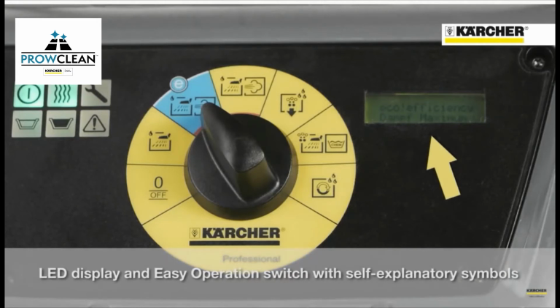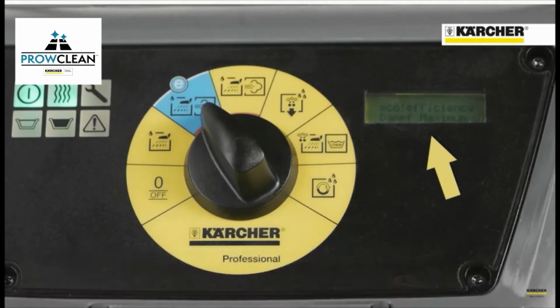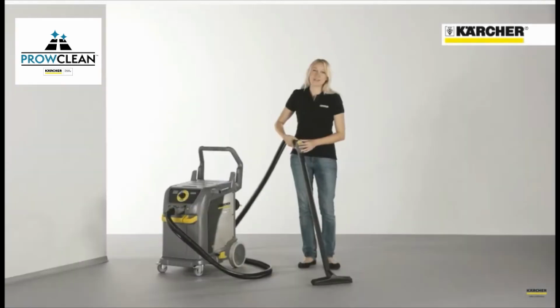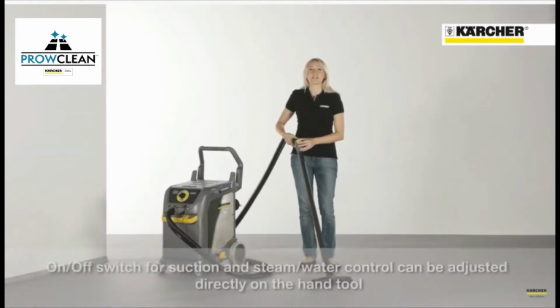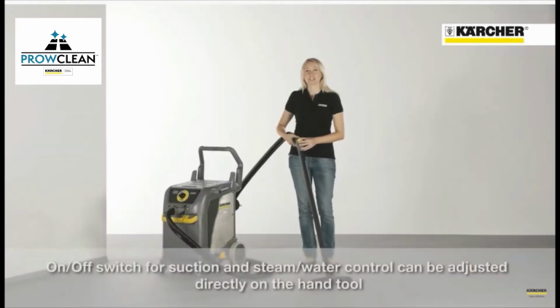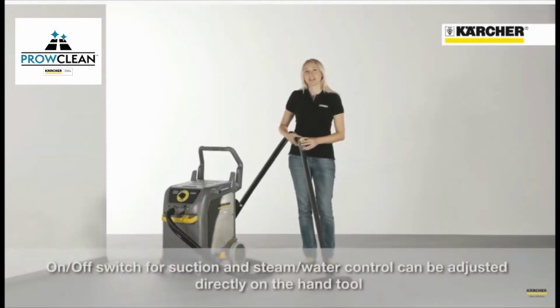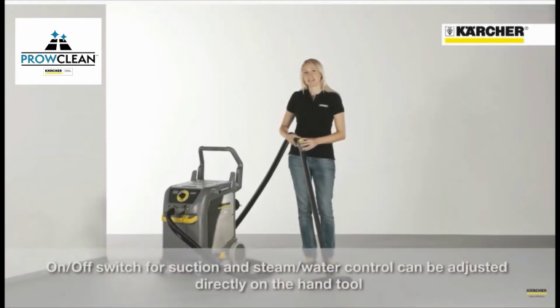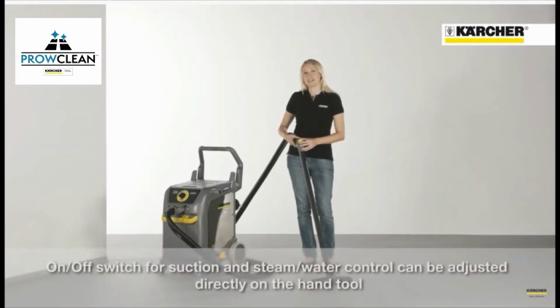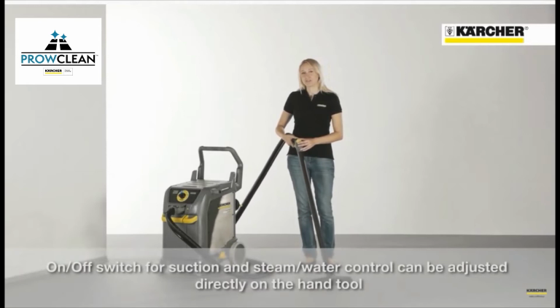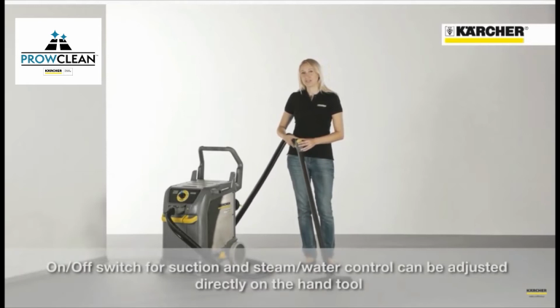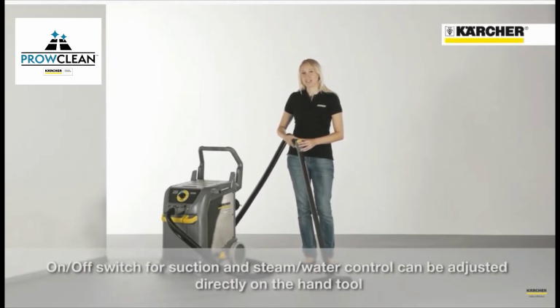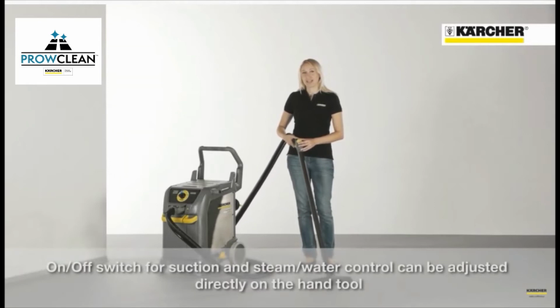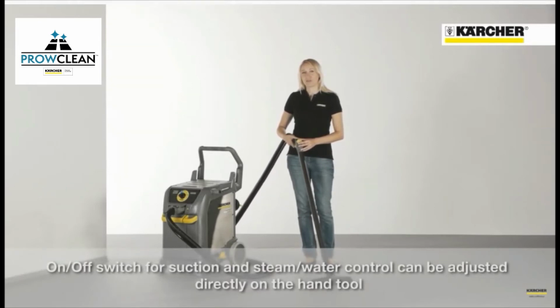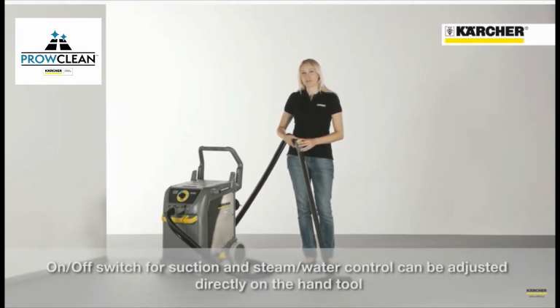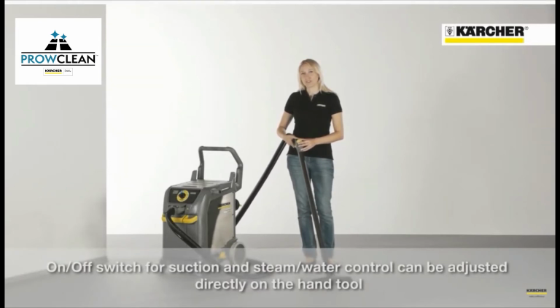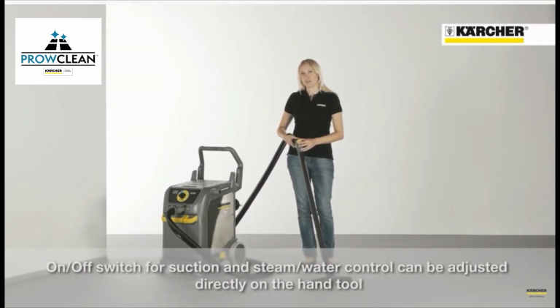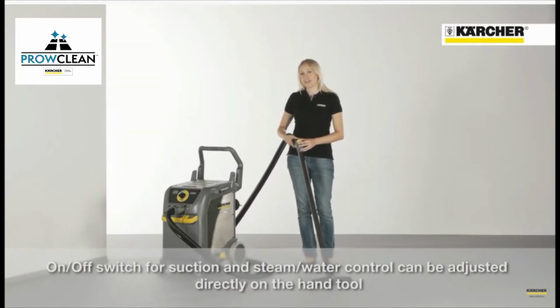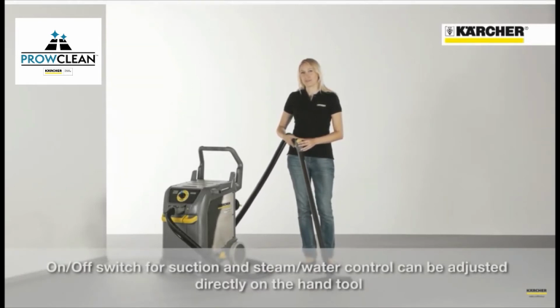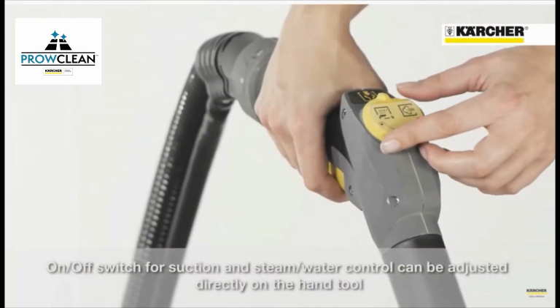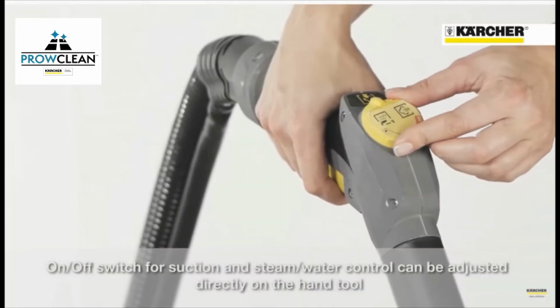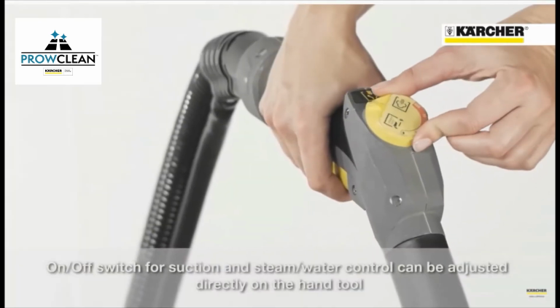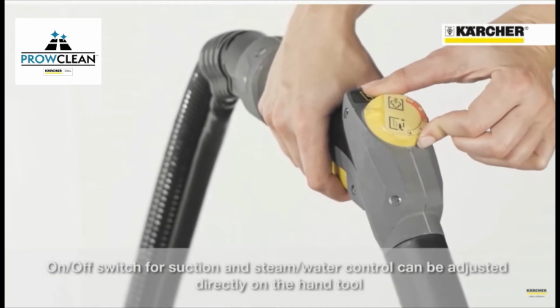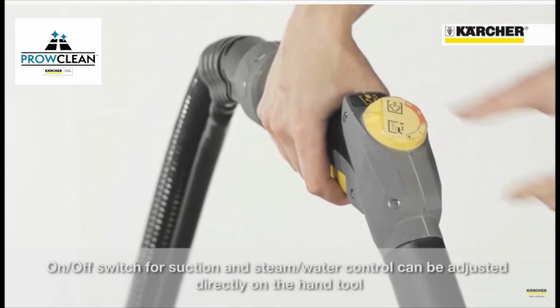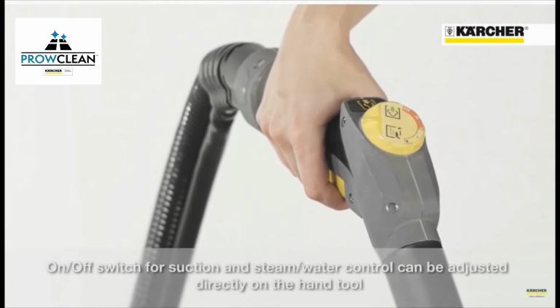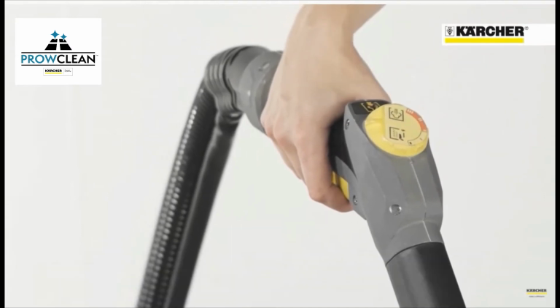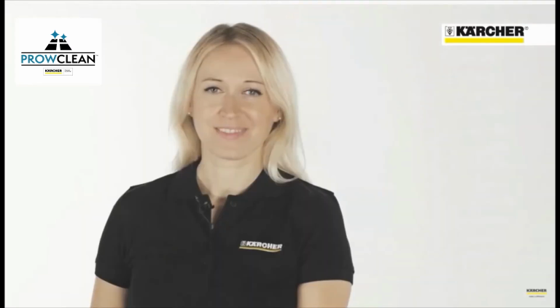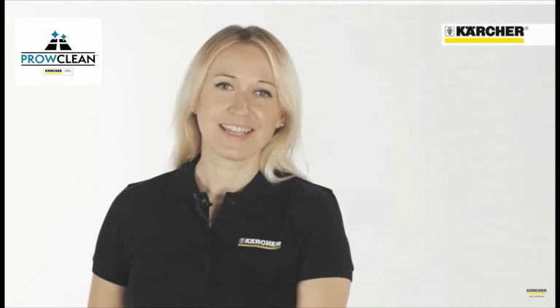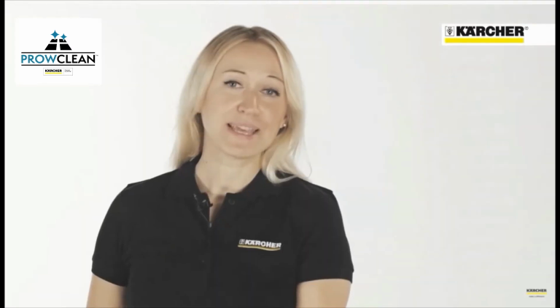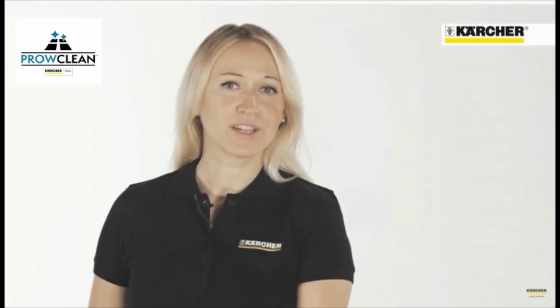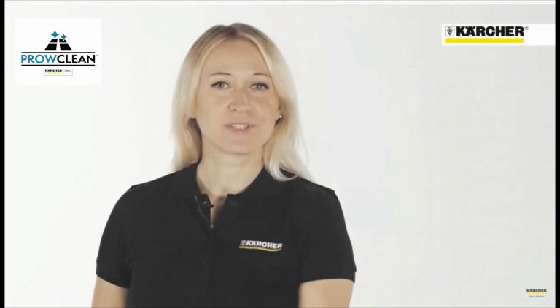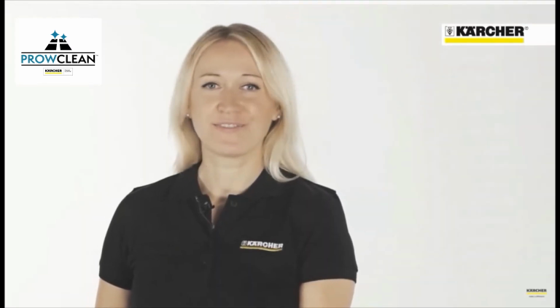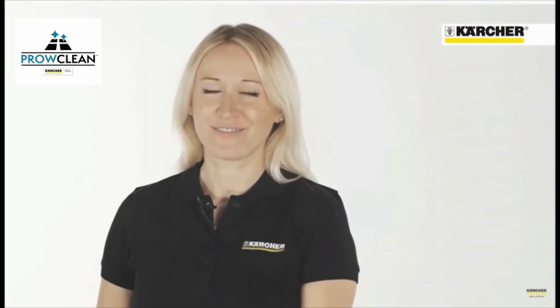The main functions like the steam water regulation and the on/off switch of the vacuum can be adjusted very easily on the hand tool. This makes working with the machine fast and flexible.